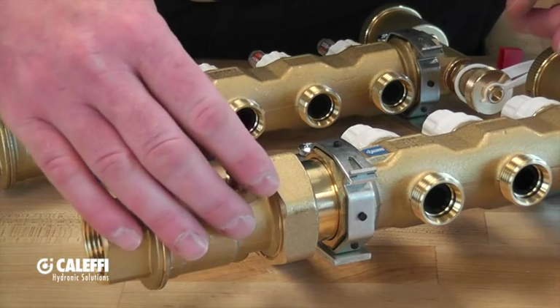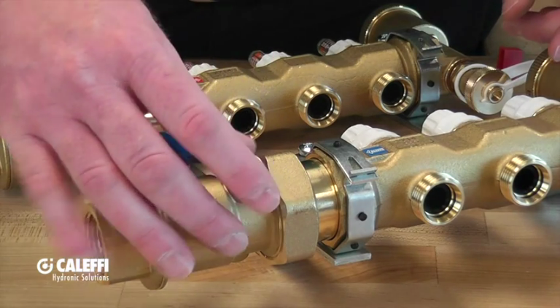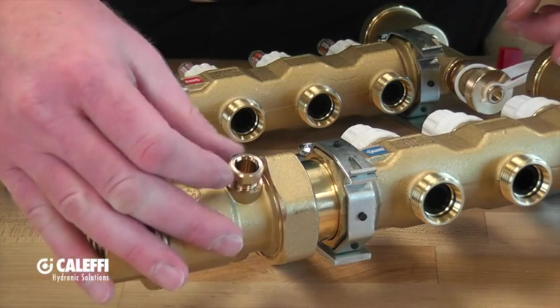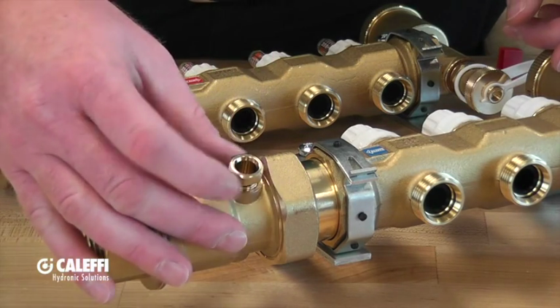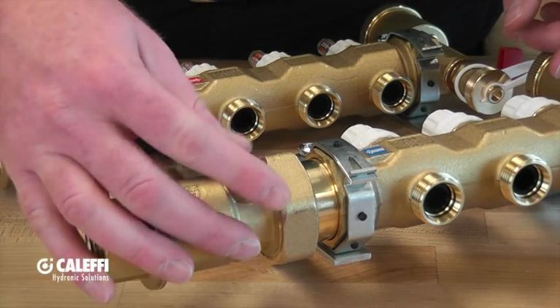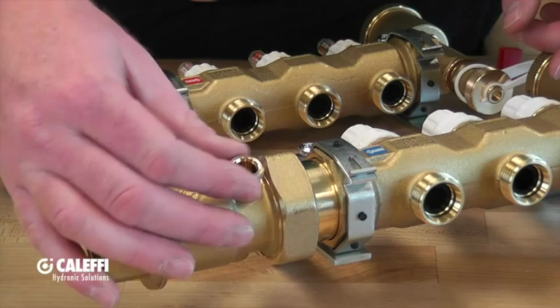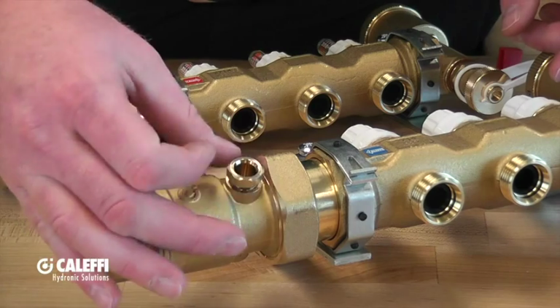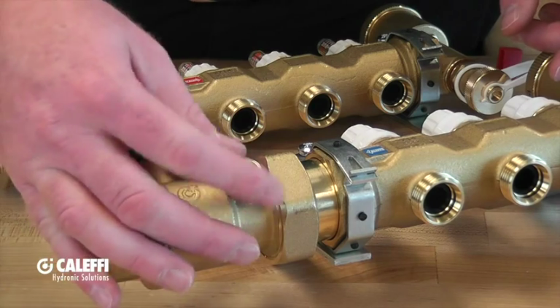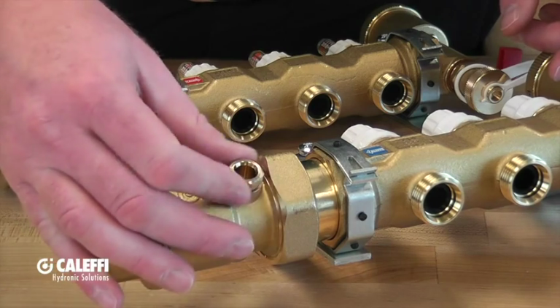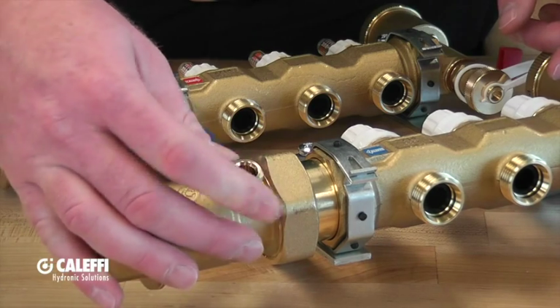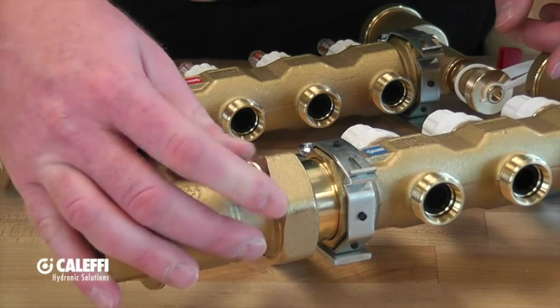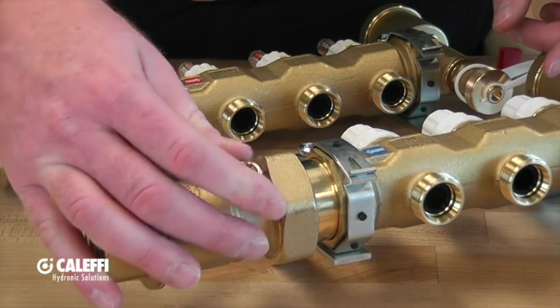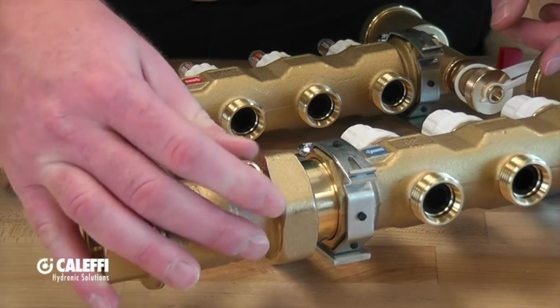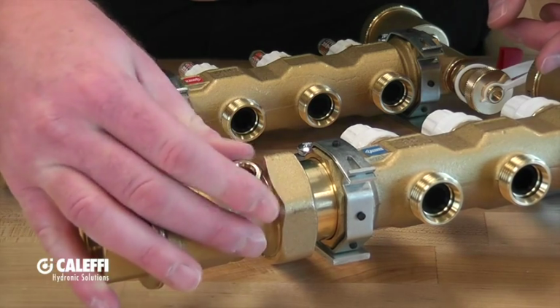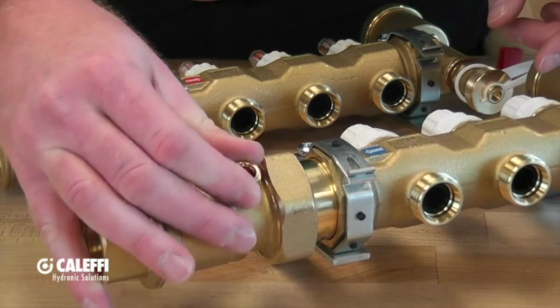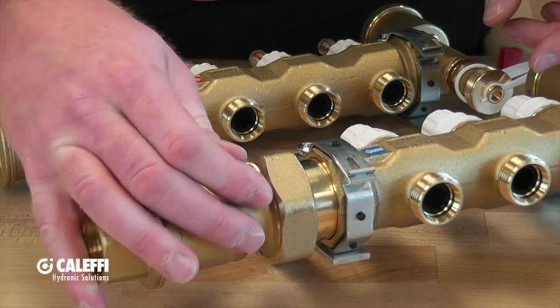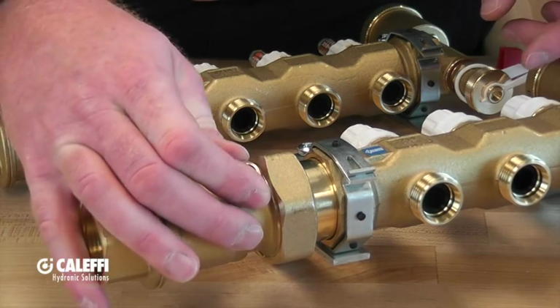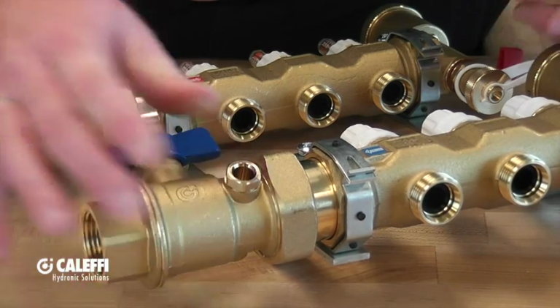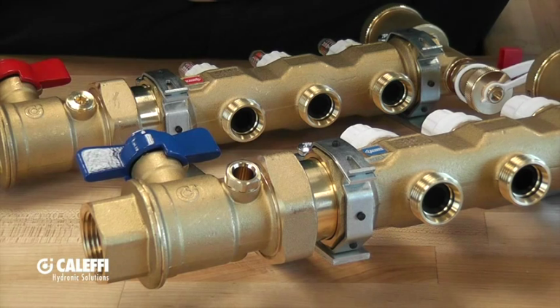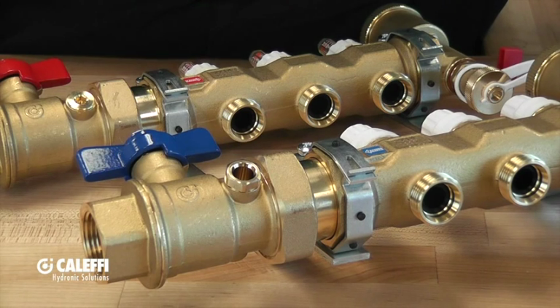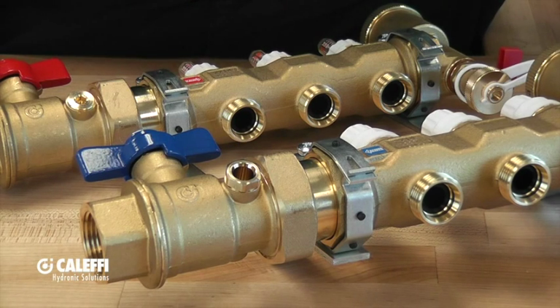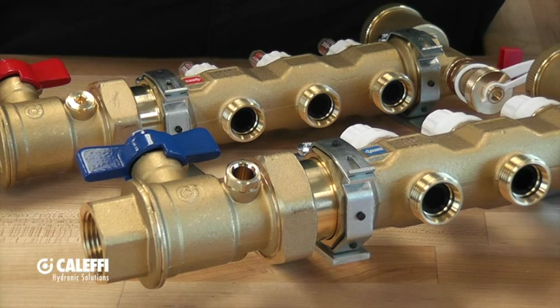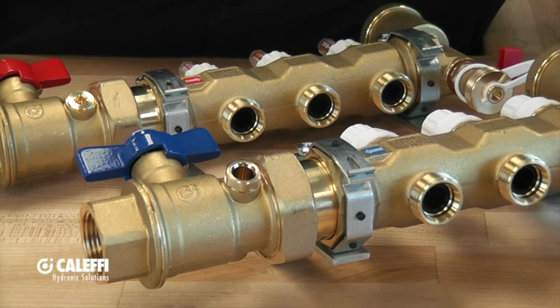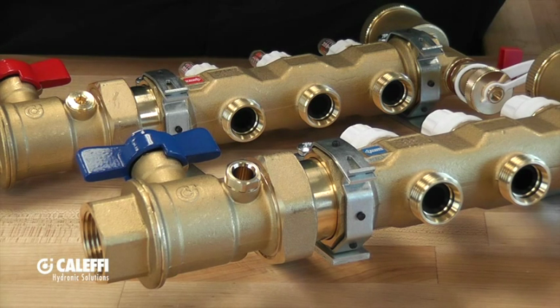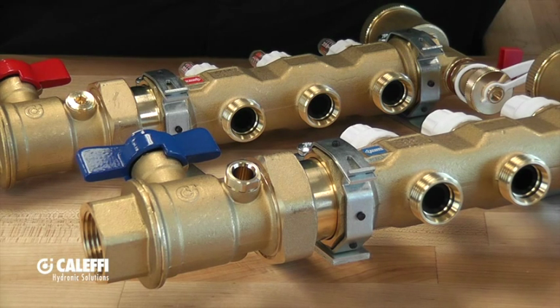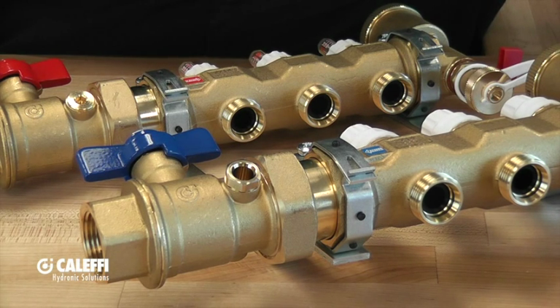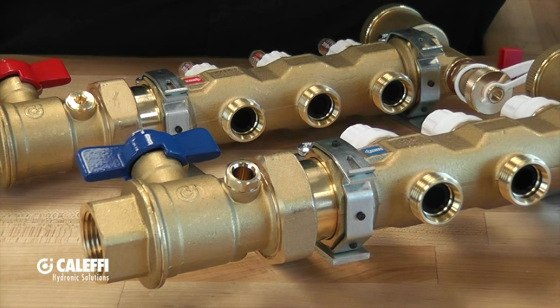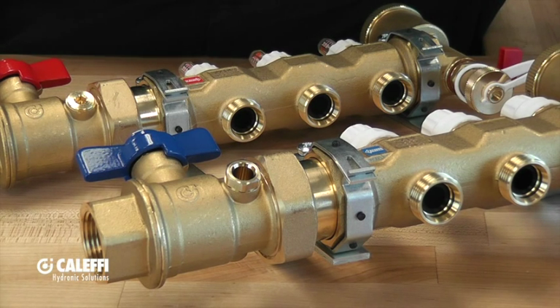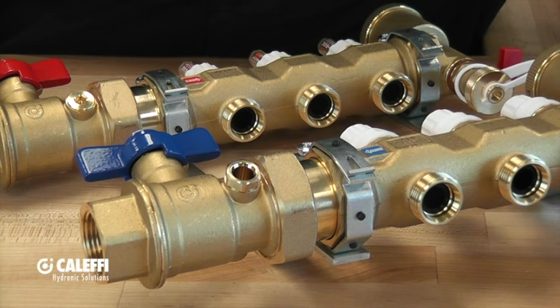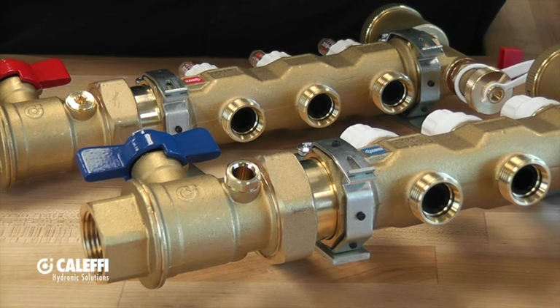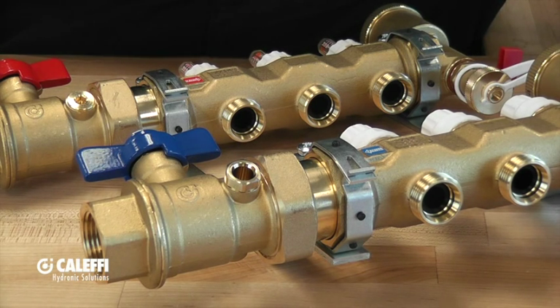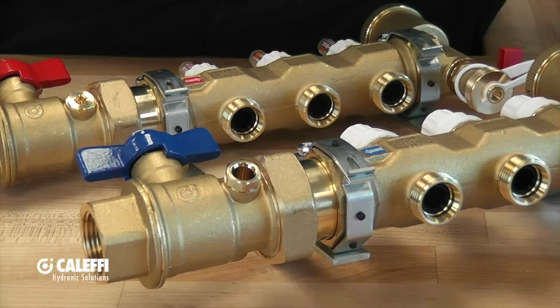You're going to take your dry well and thread it right into the port that's actually in the manifold on the supply and return. You're going to snug that up with a wrench. Just remember that it doesn't have to be terribly tight and you do not need to use pipe dope or Teflon tape.